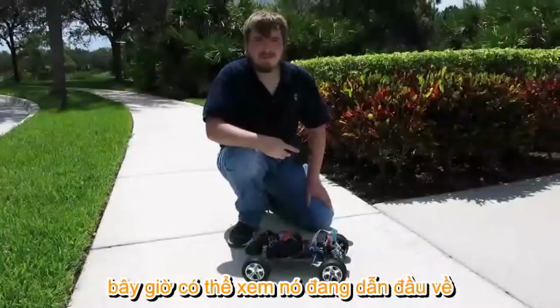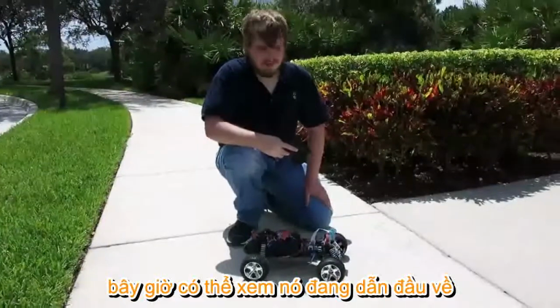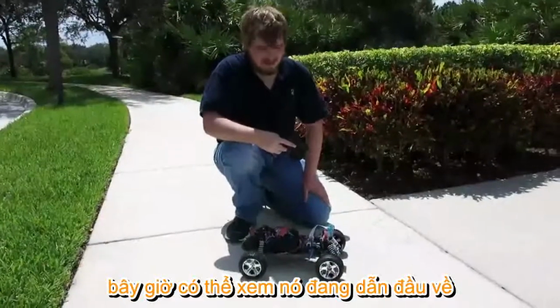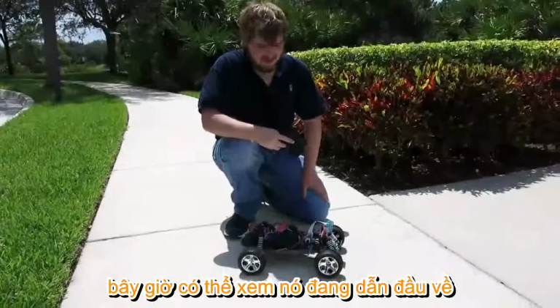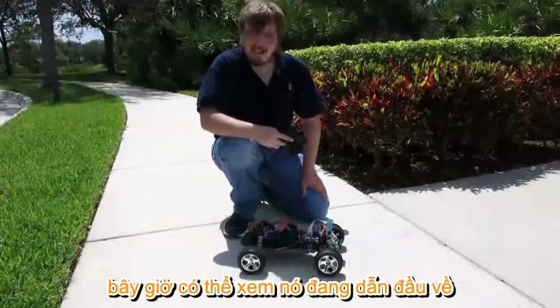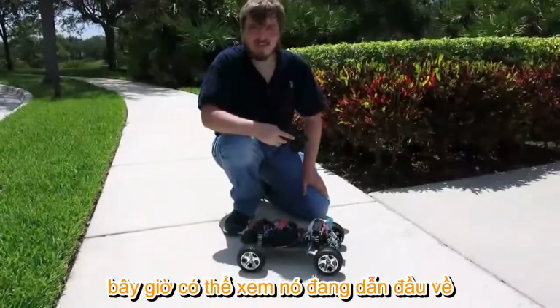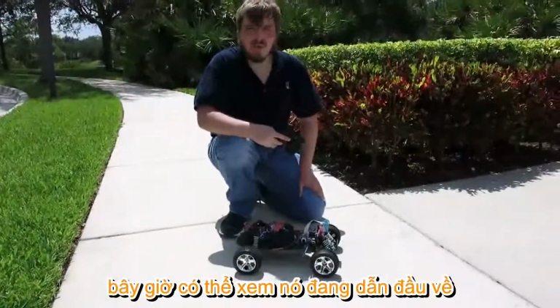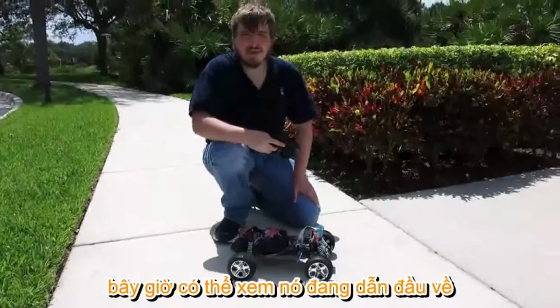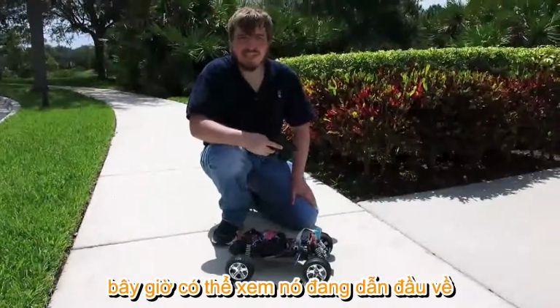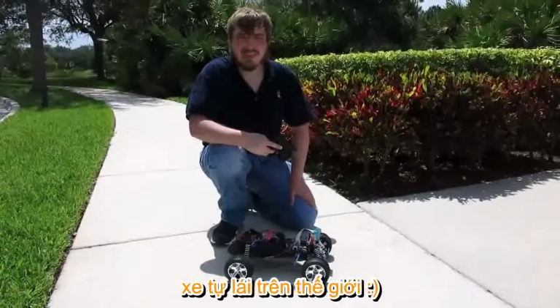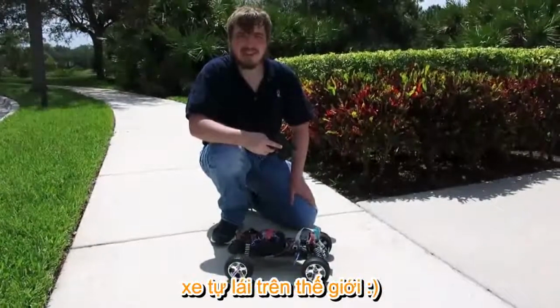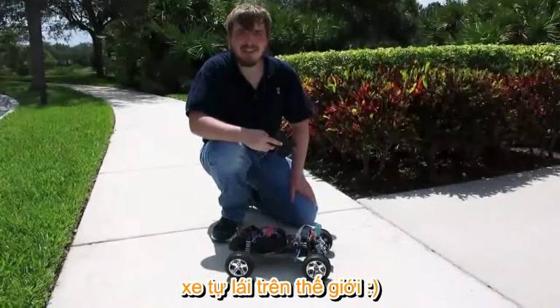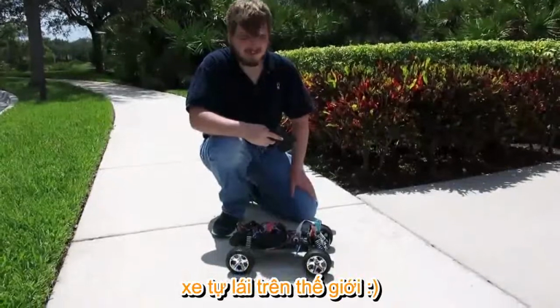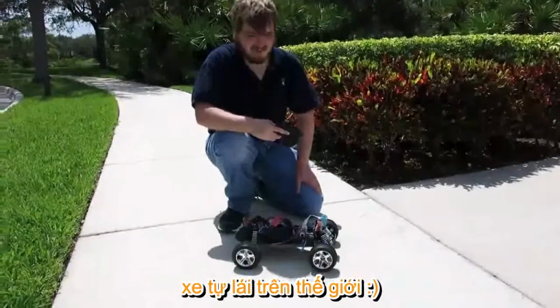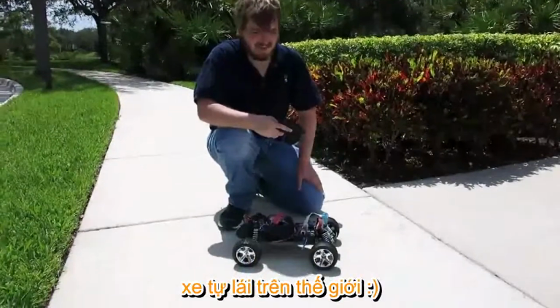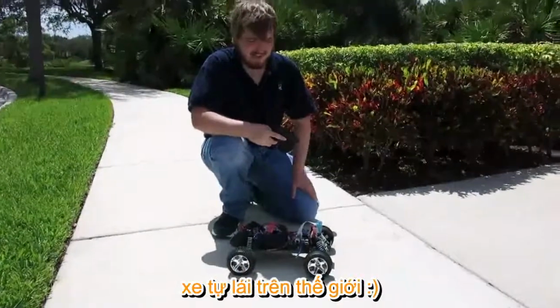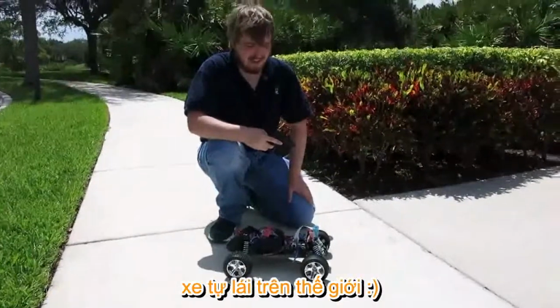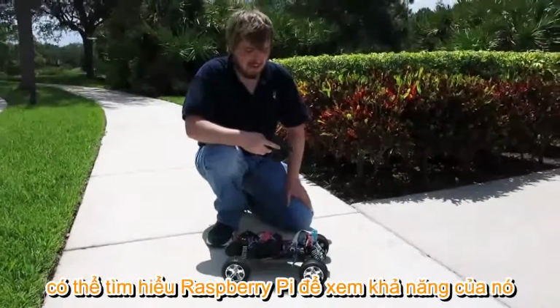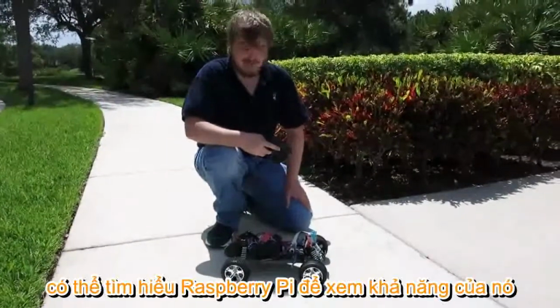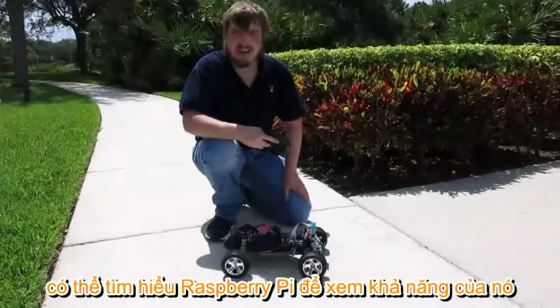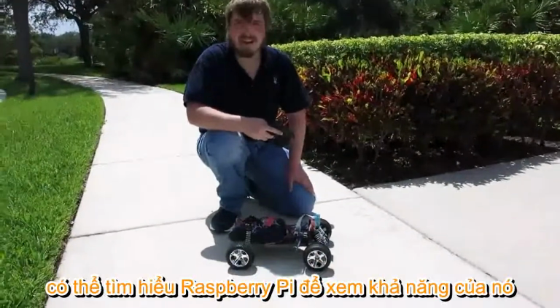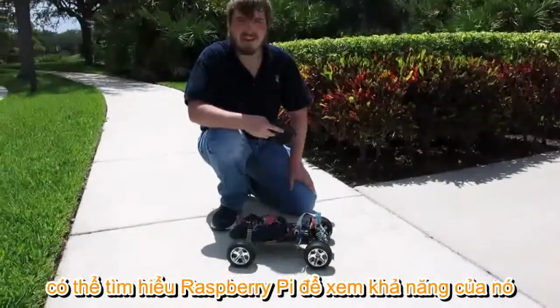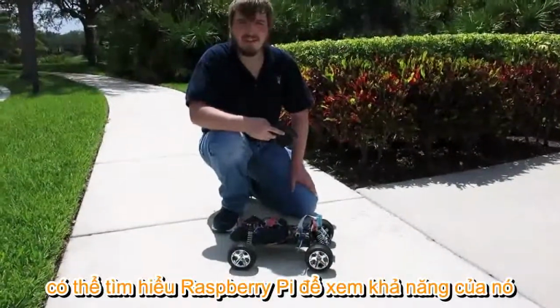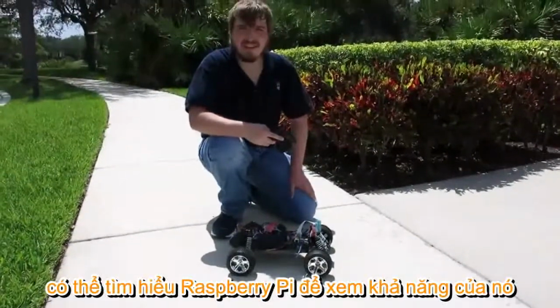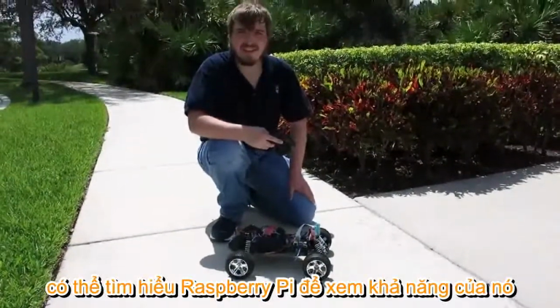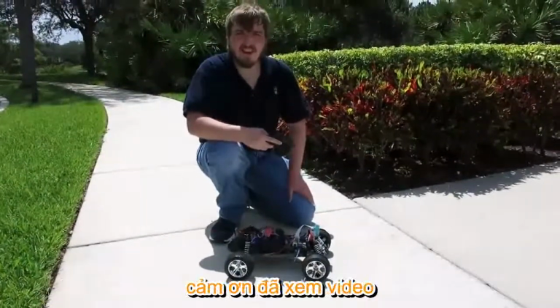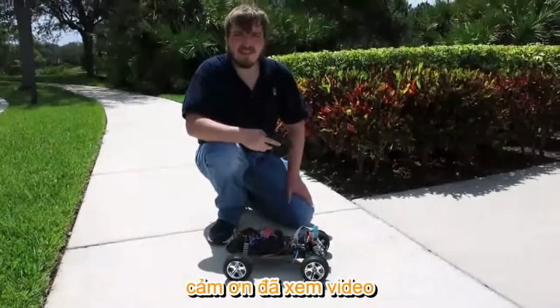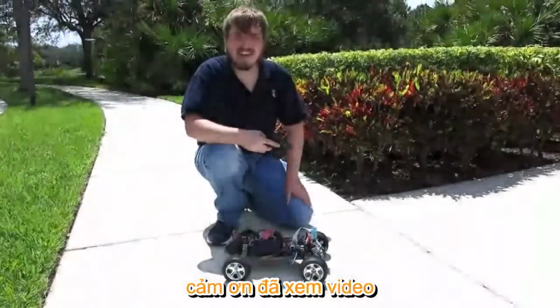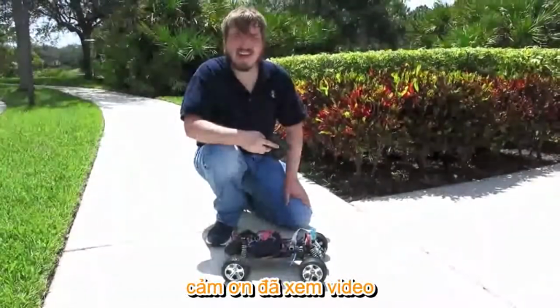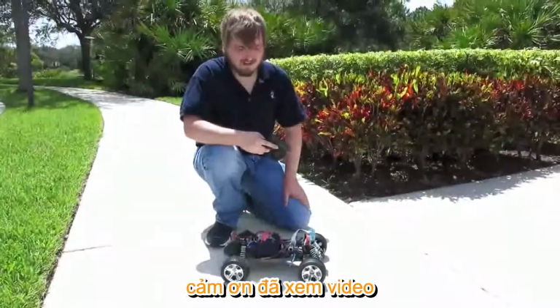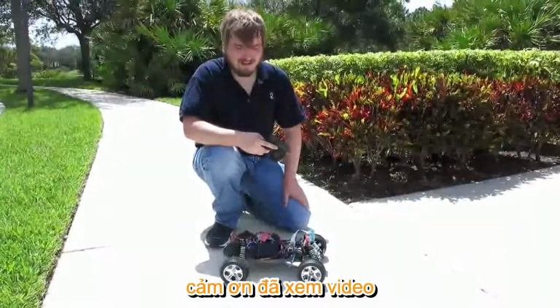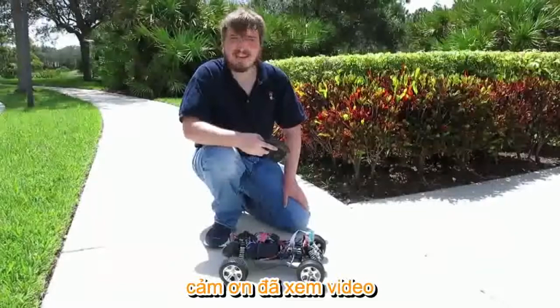Alright, that's the world's least processing-intensive self-driving car on the Raspberry Pi. You can check us out at augment.ai. Thank you.